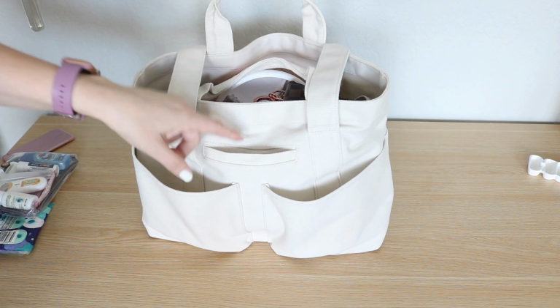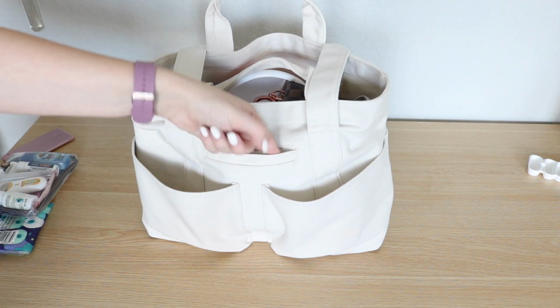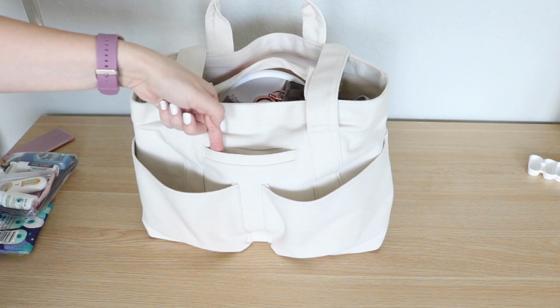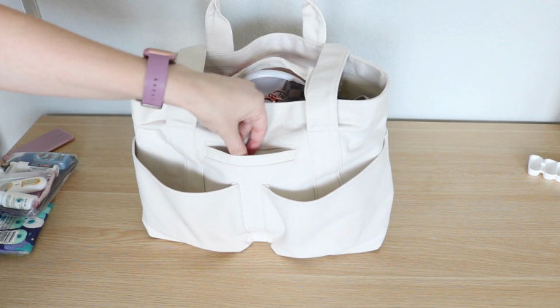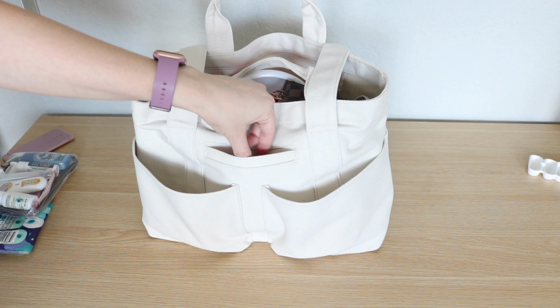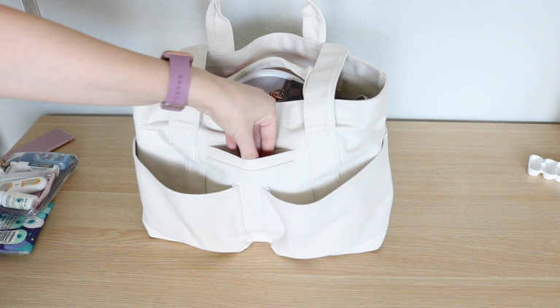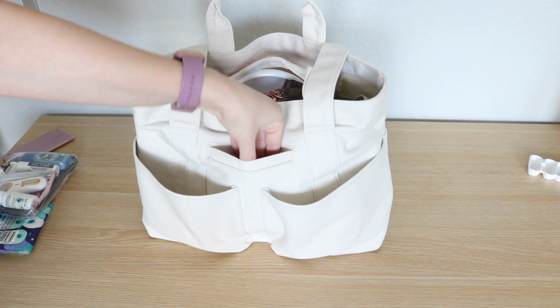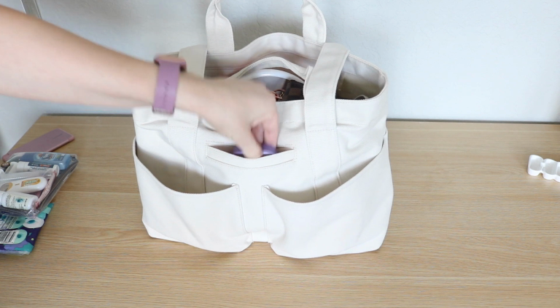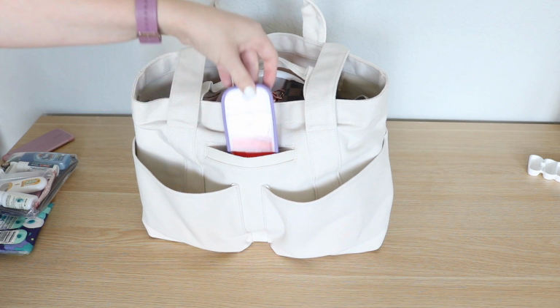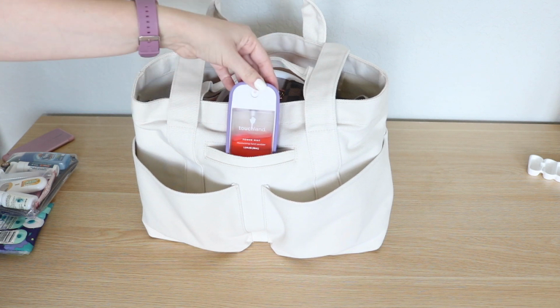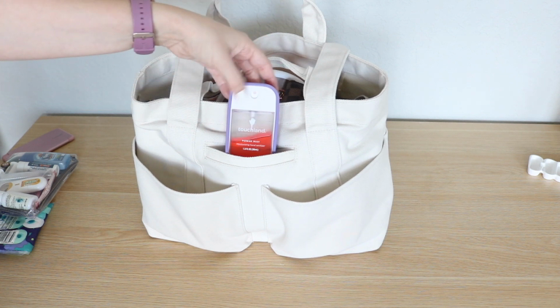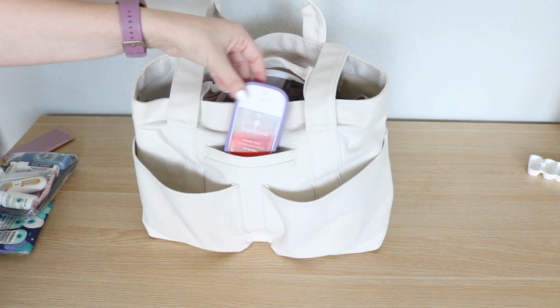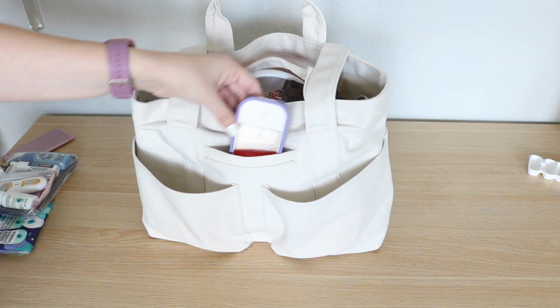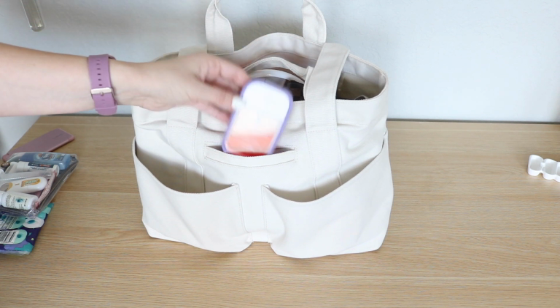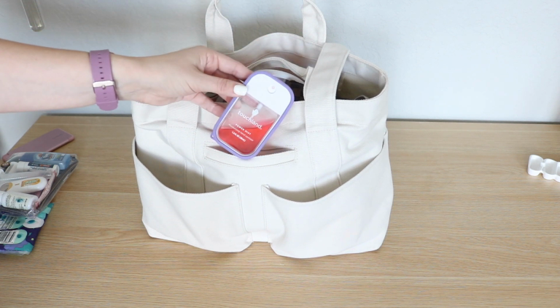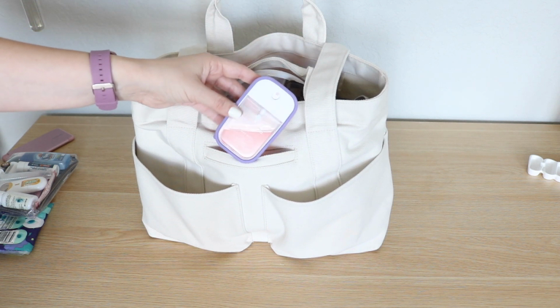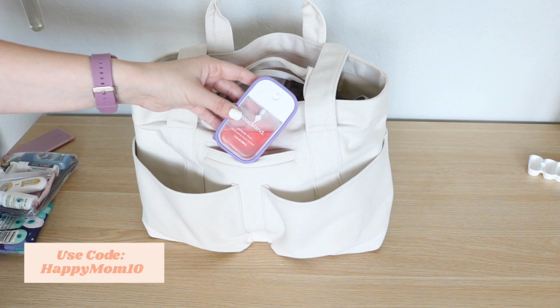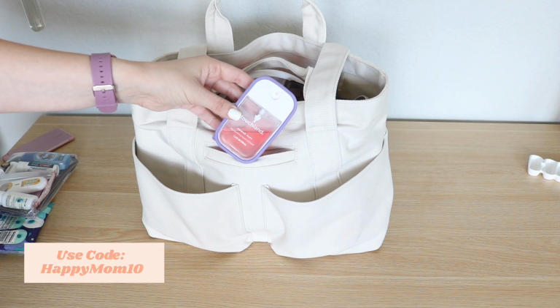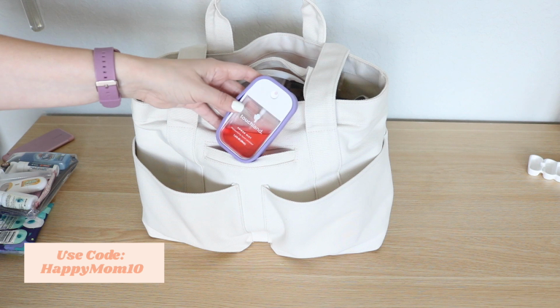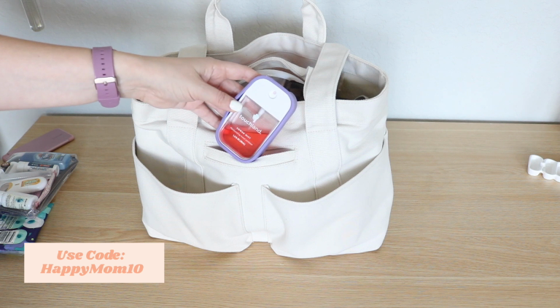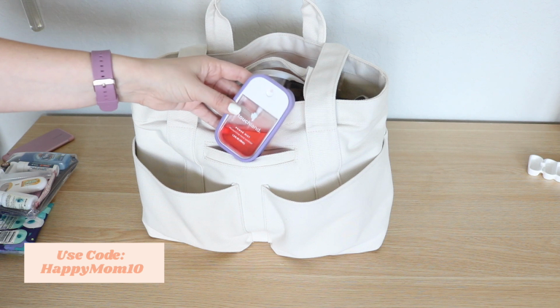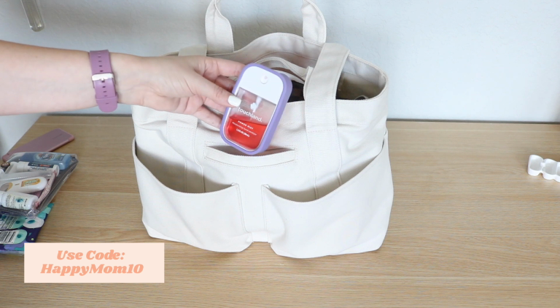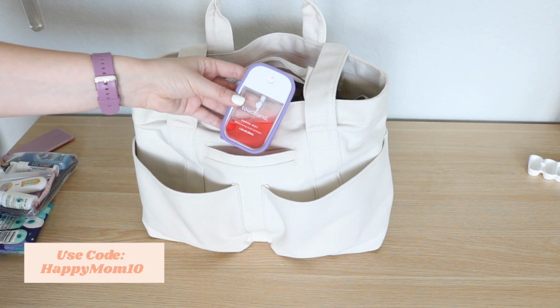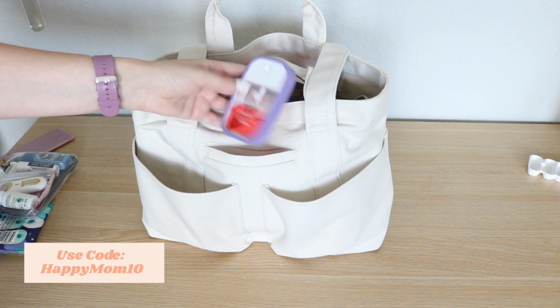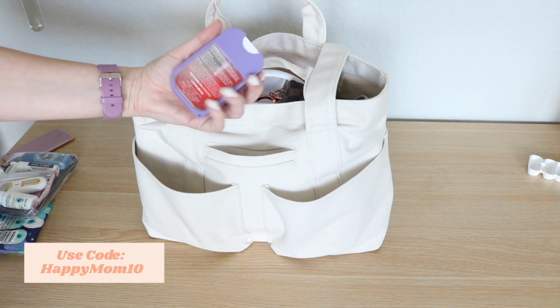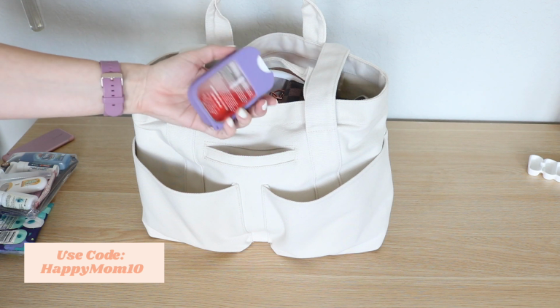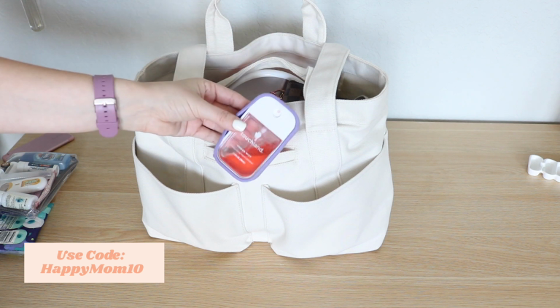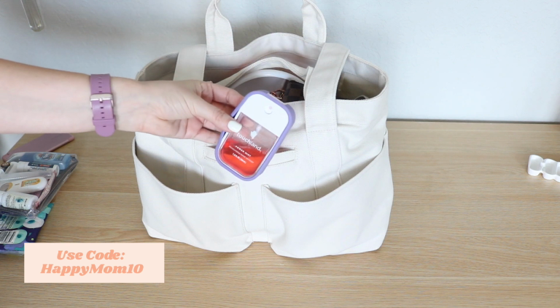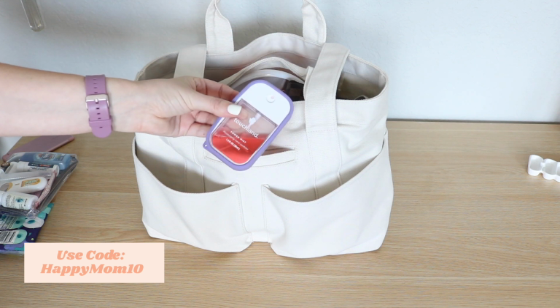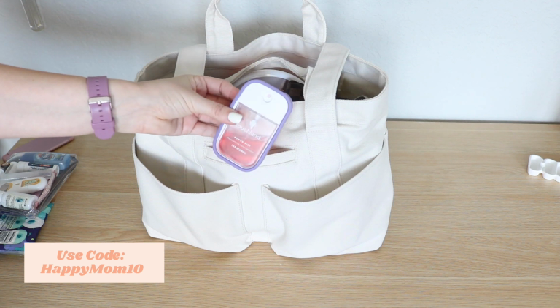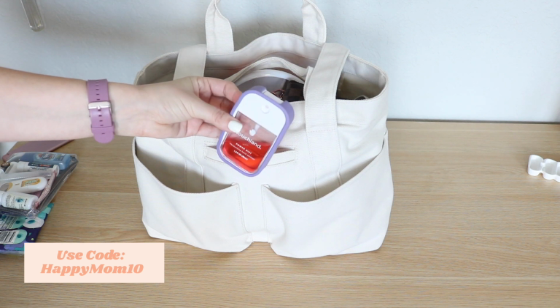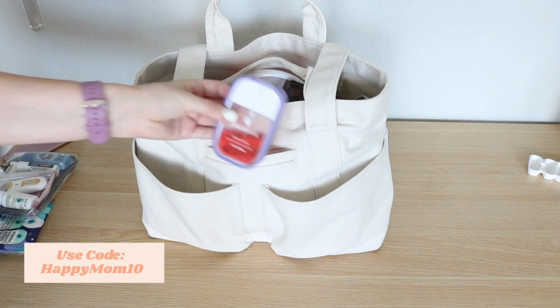In this little slip pocket you can put your cell phone, but I've actually been putting my hand sanitizer. This is Touchland hand sanitizer in the scent watermelon — it's probably my favorite. I love it.